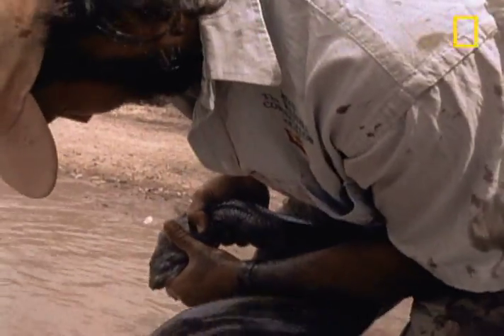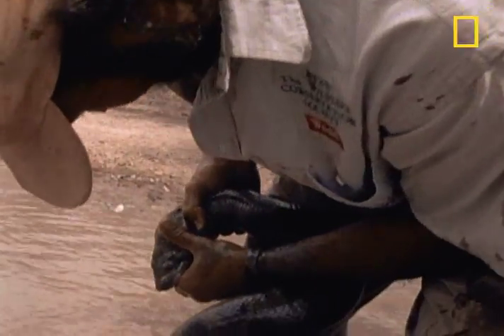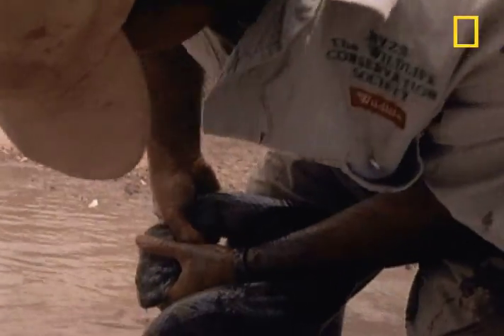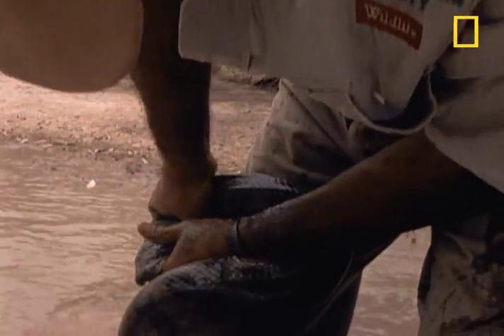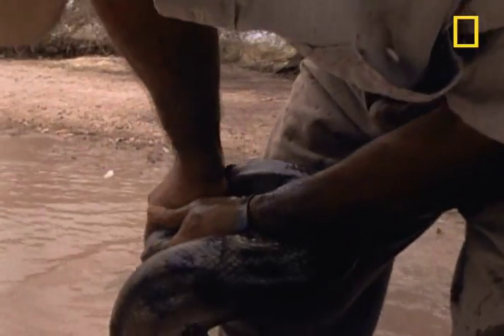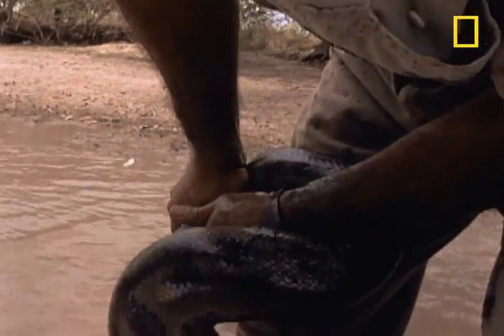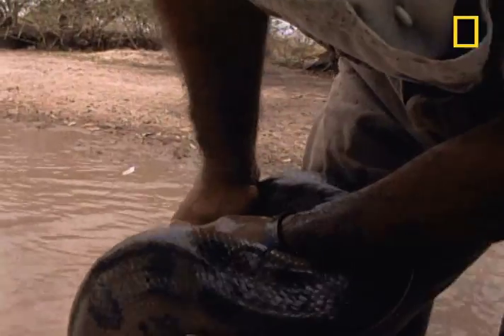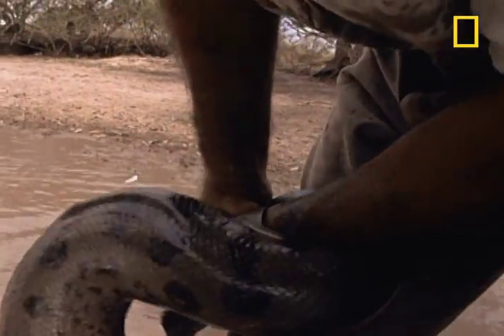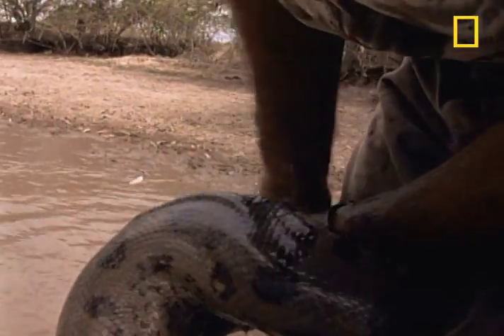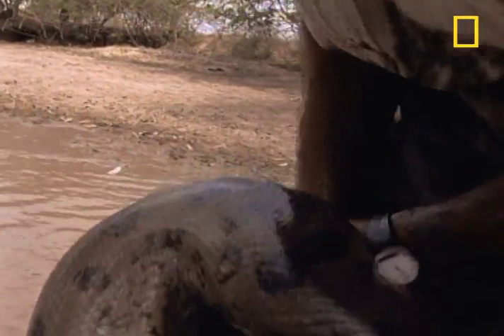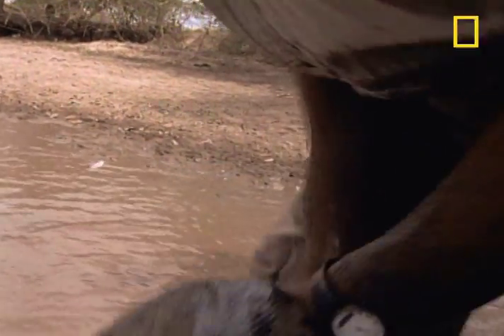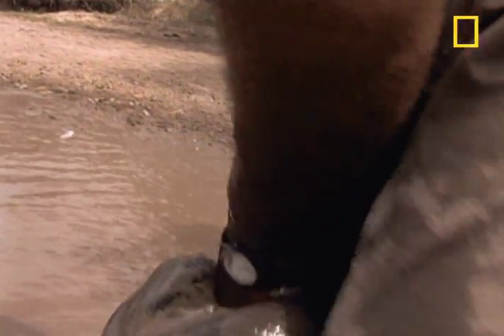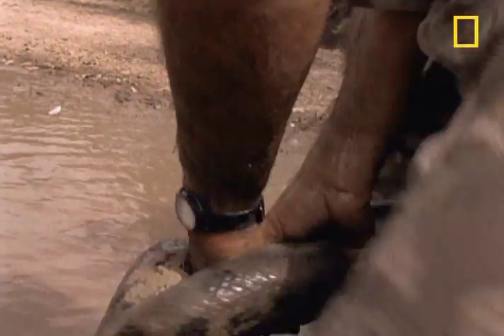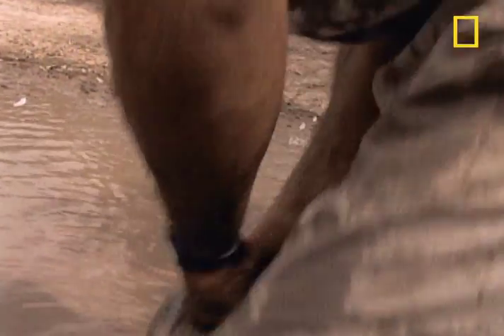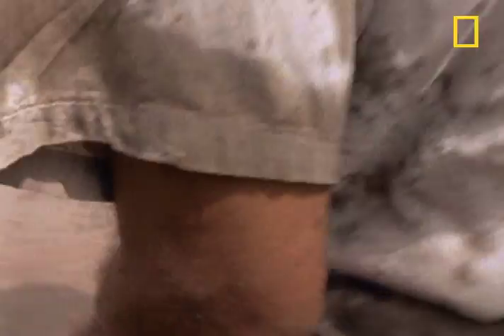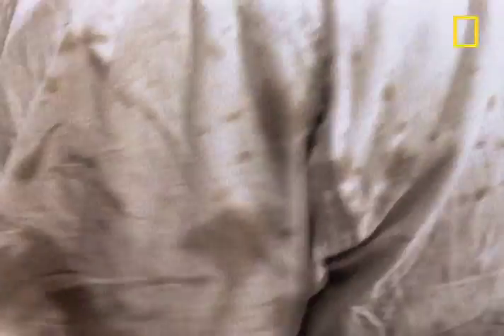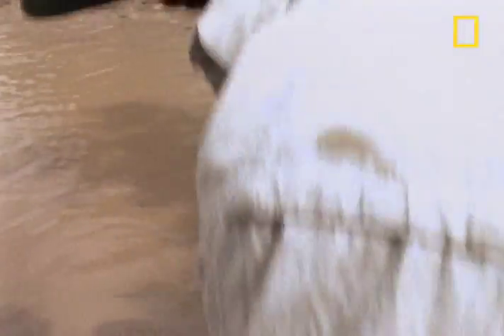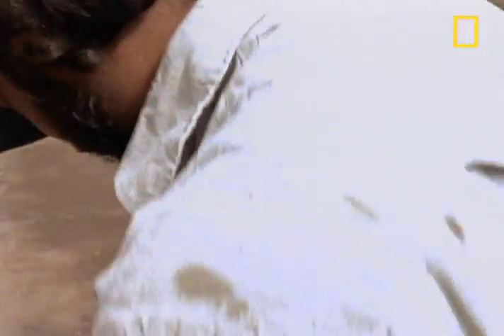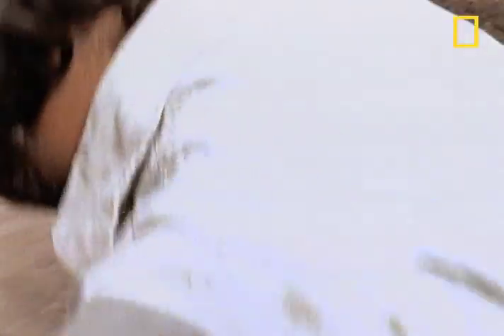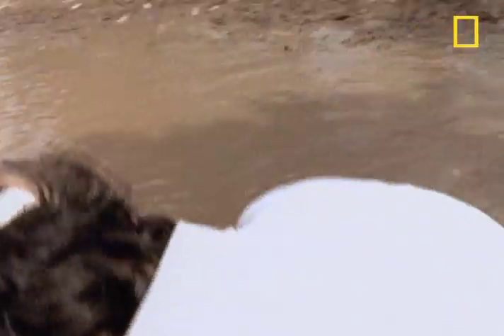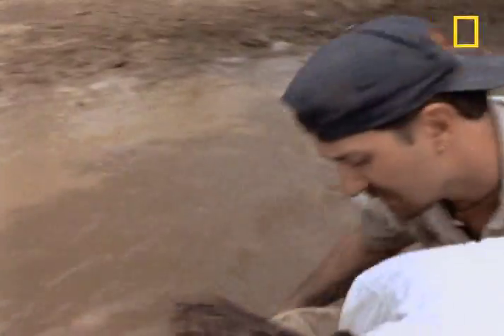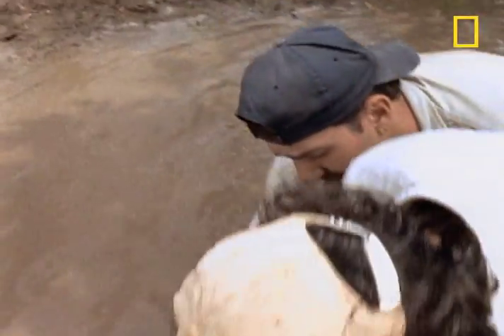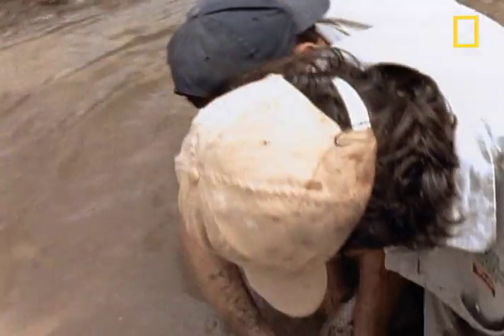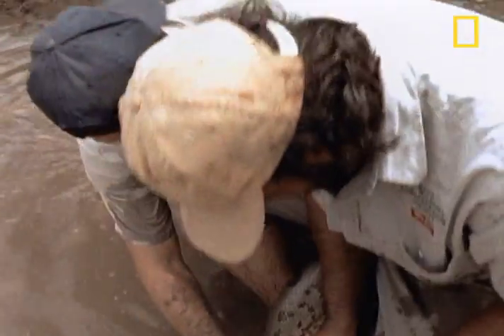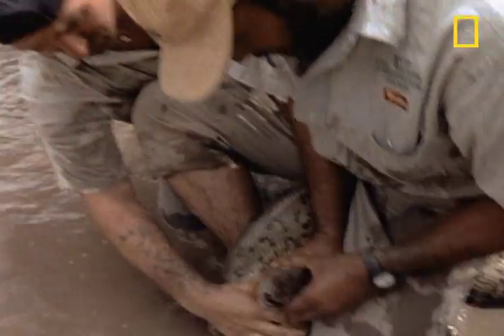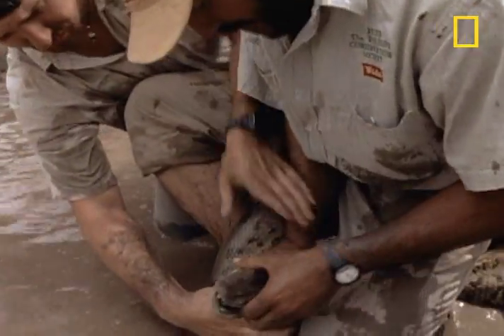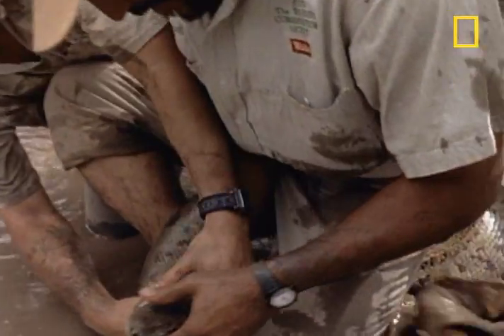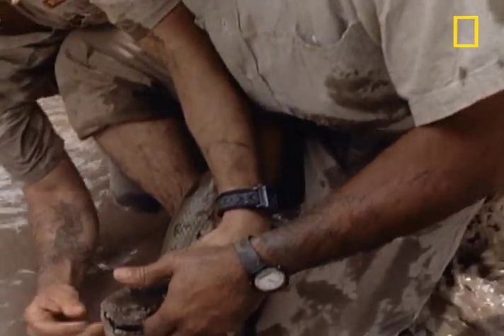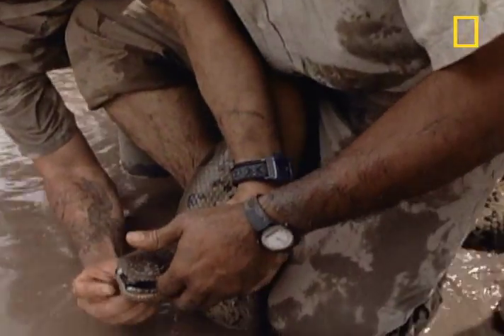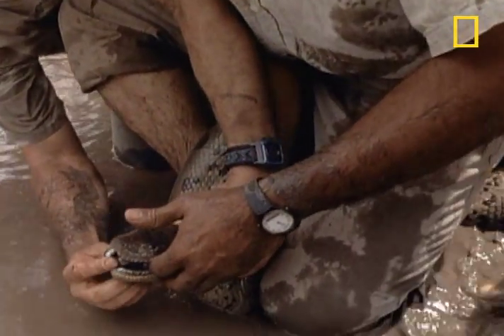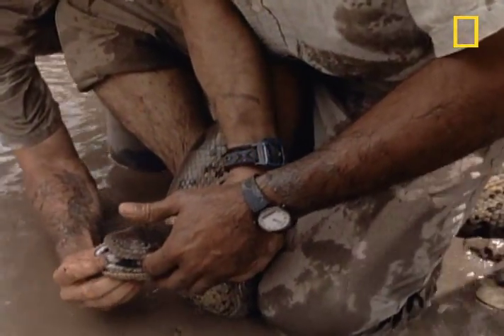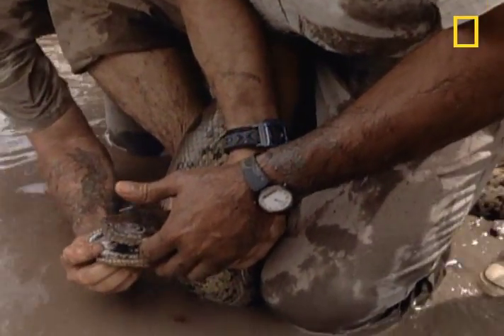The anaconda has sunk its fangs into the scientist's hand. Okay, now here's the advice part of this video: if this happens to you, do not — repeat — do not yank your hand away.